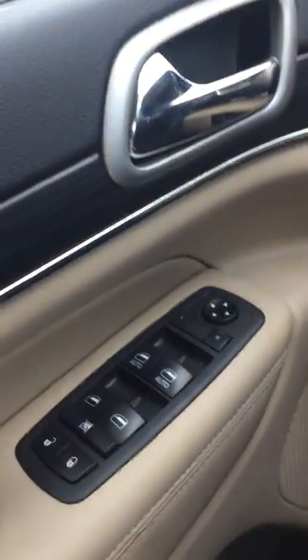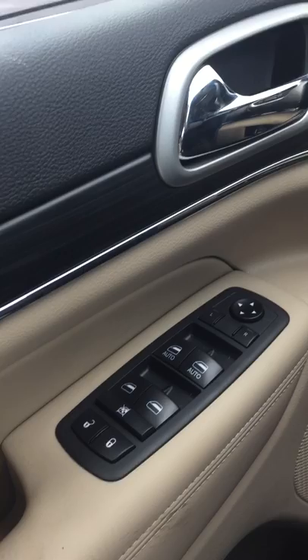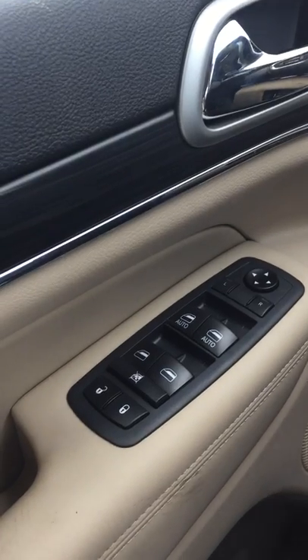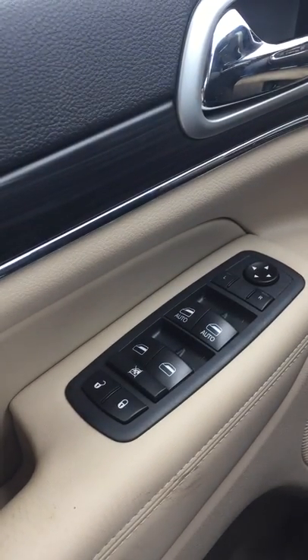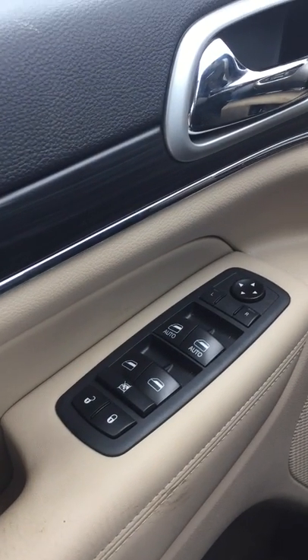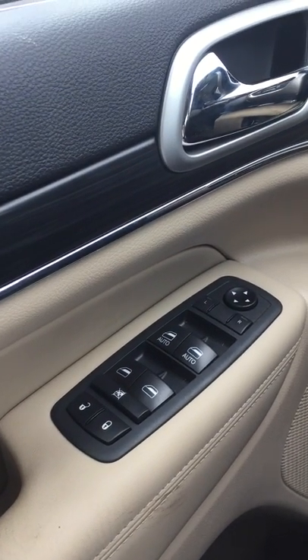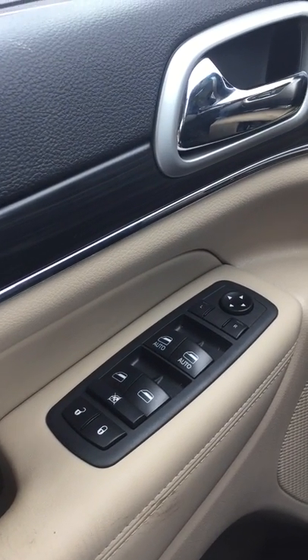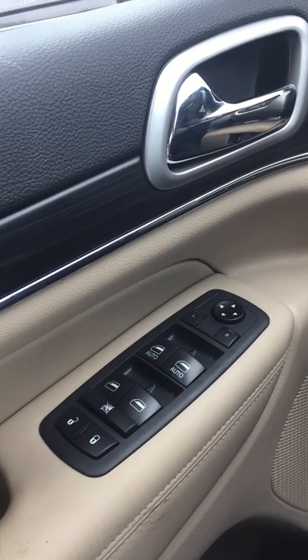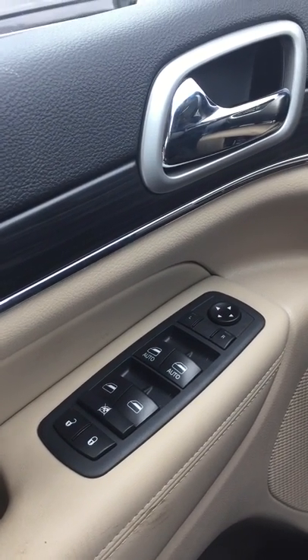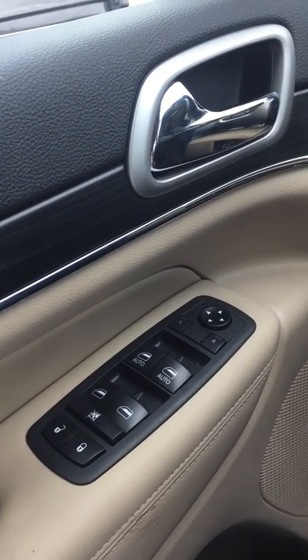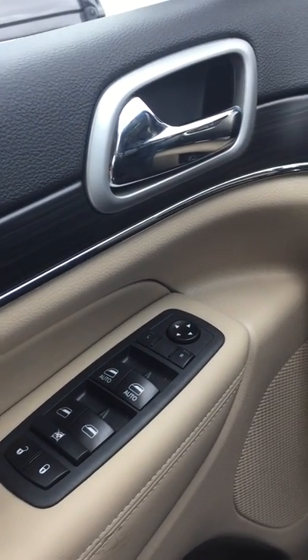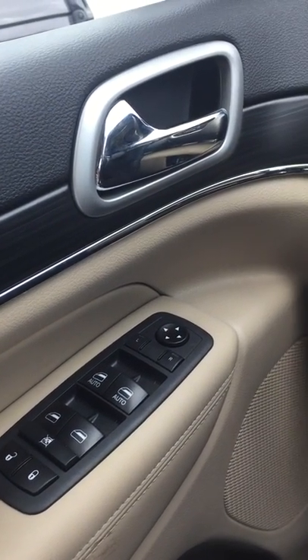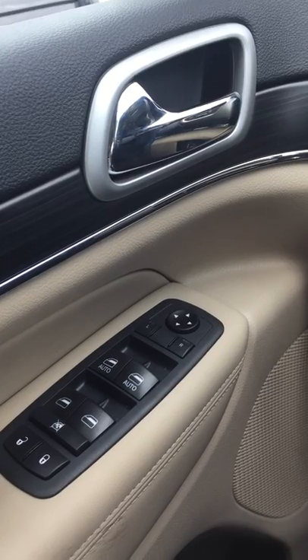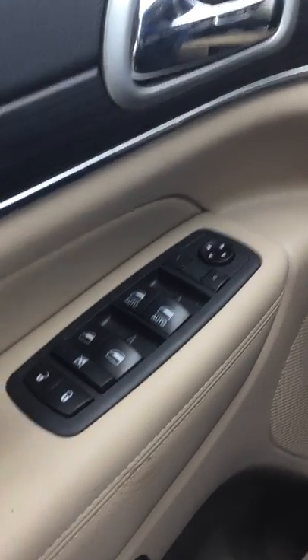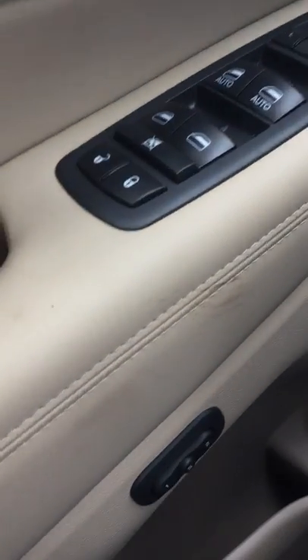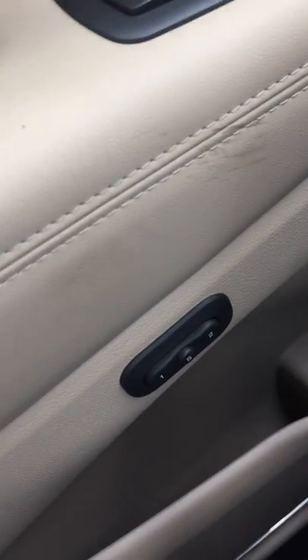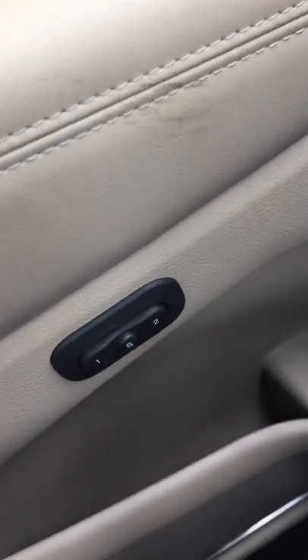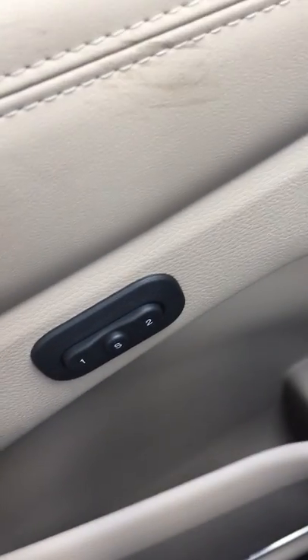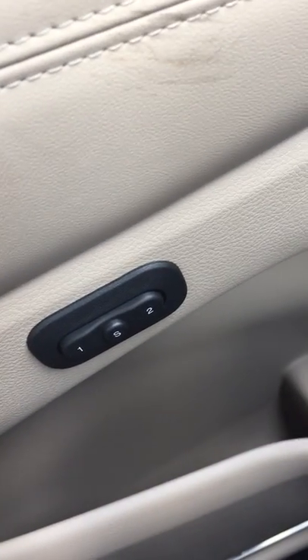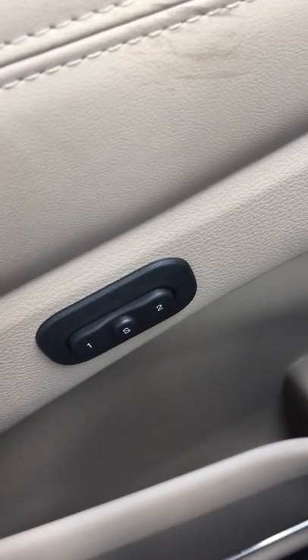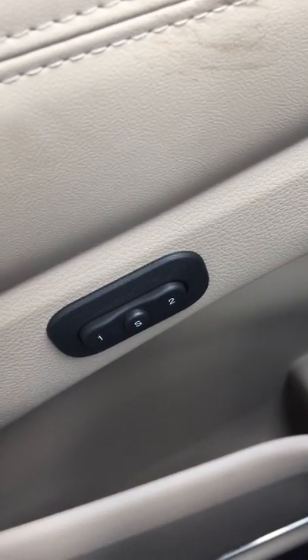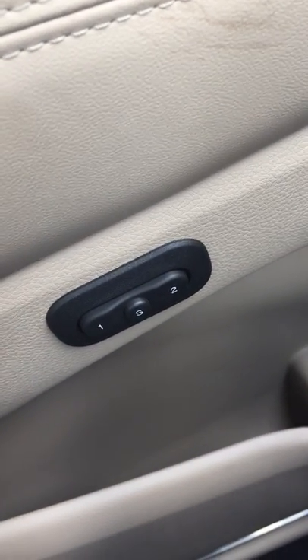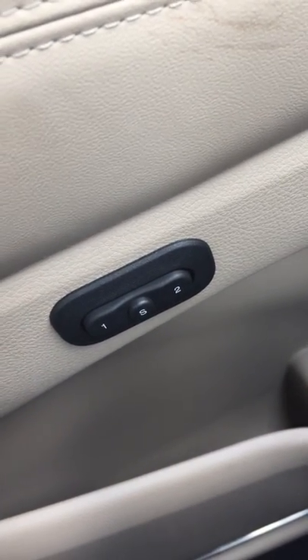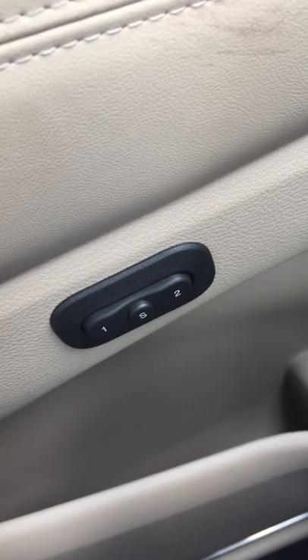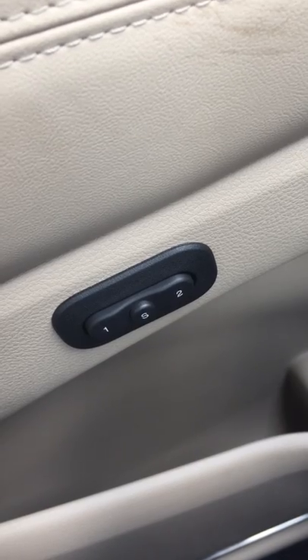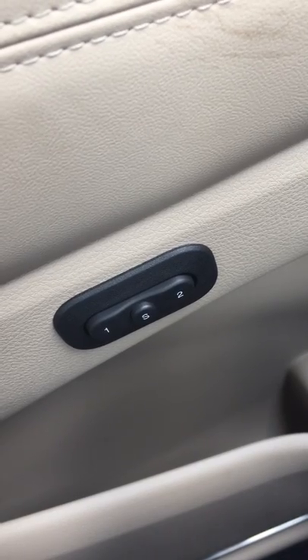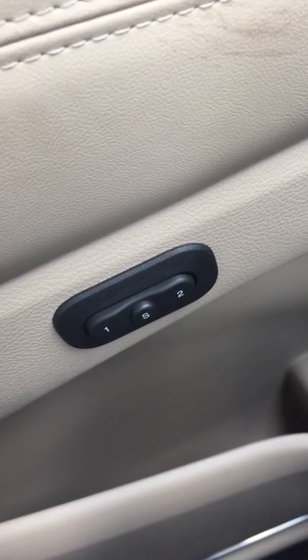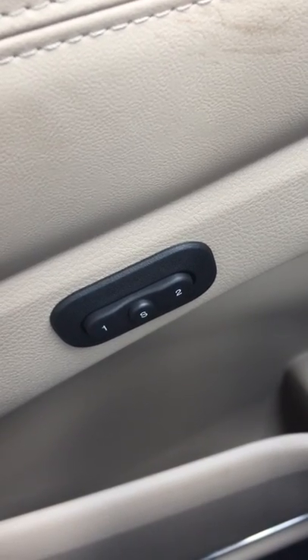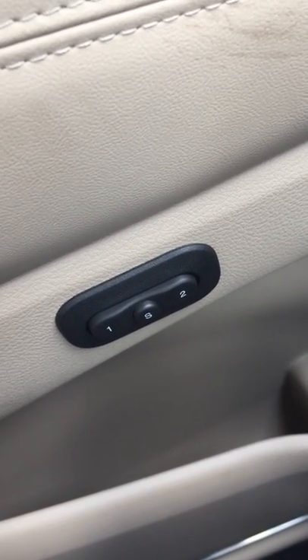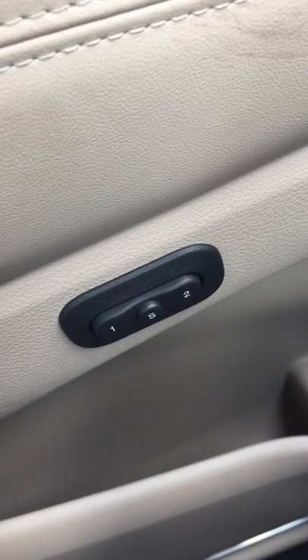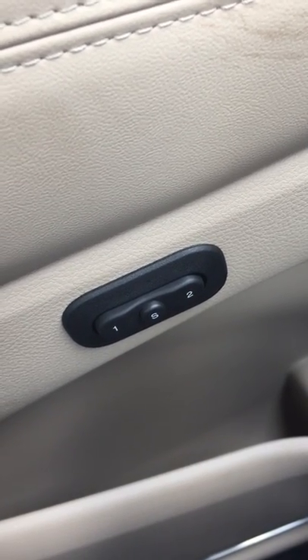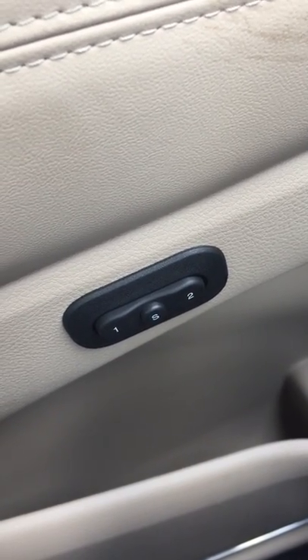Here in the door you've obviously got your unlock, lock, windows, and mirror control. On the side is your power seat preset controls — you get two presets for your power seats for the driver.